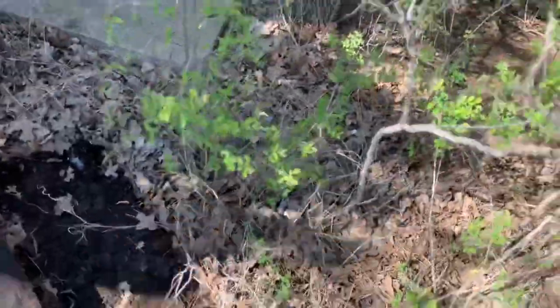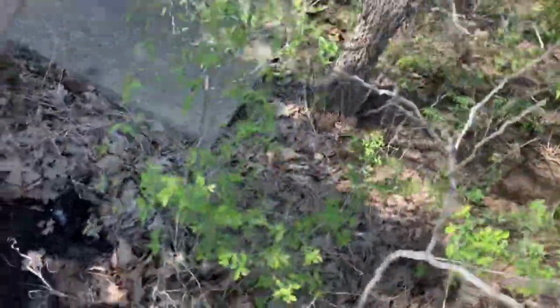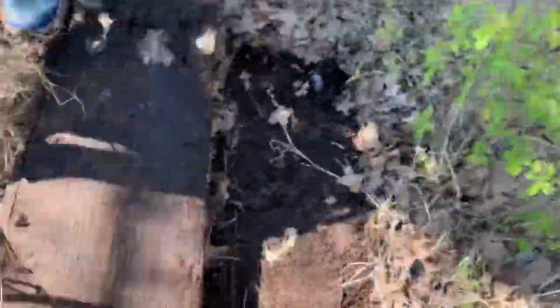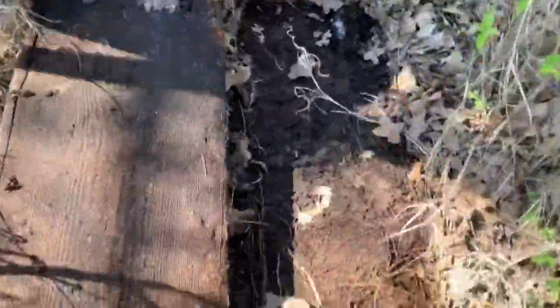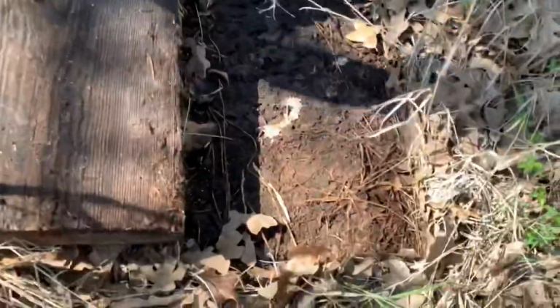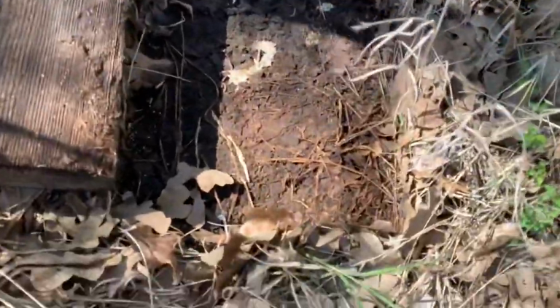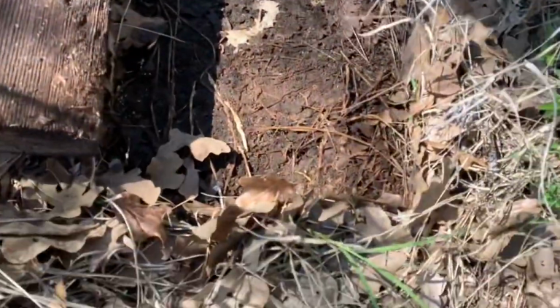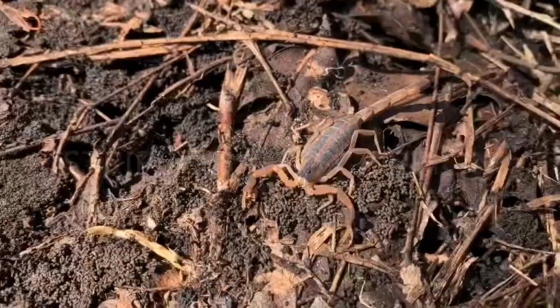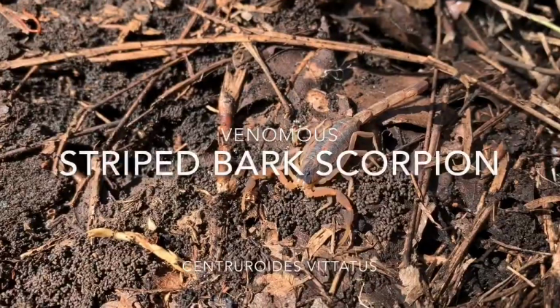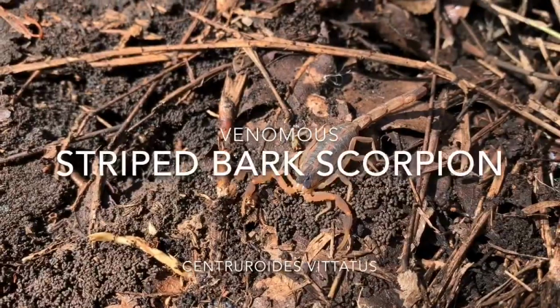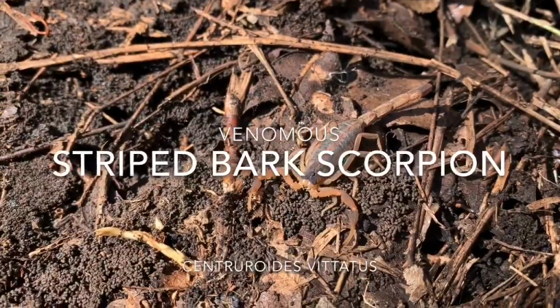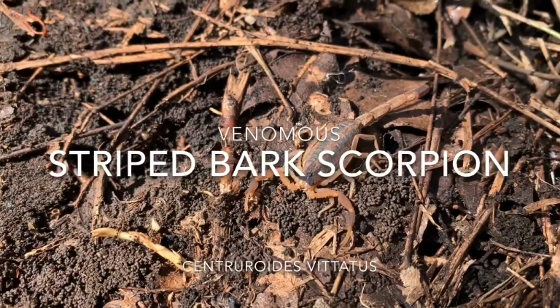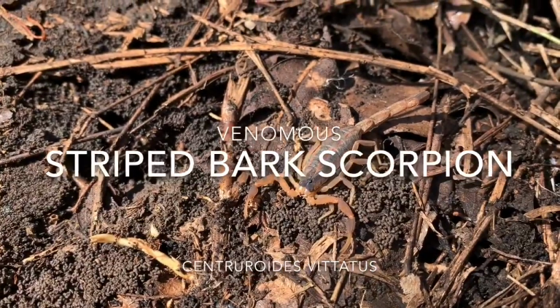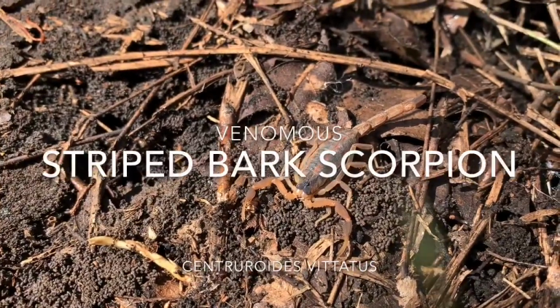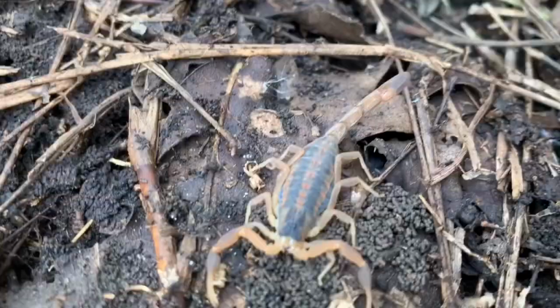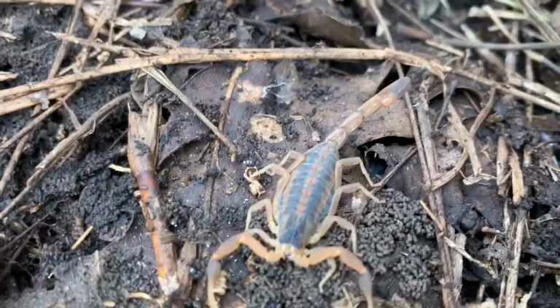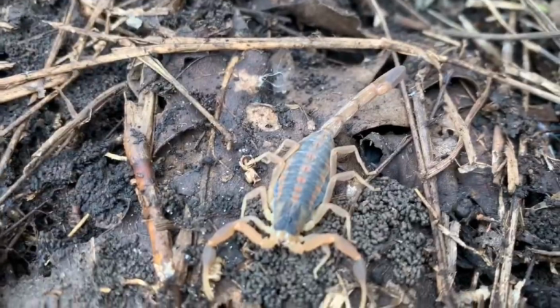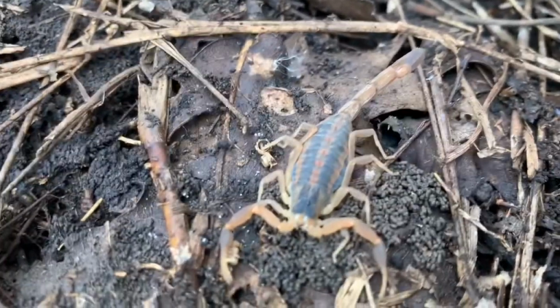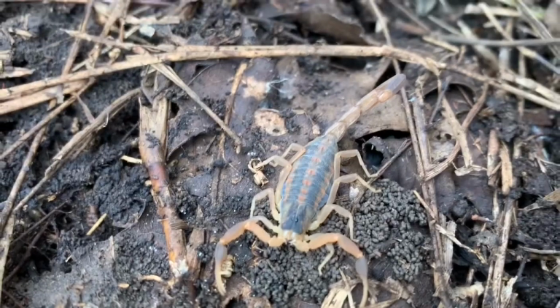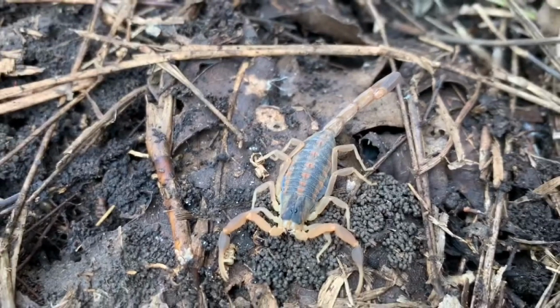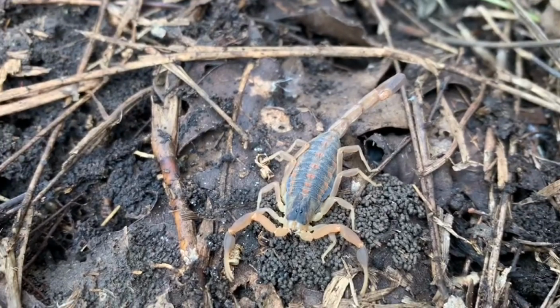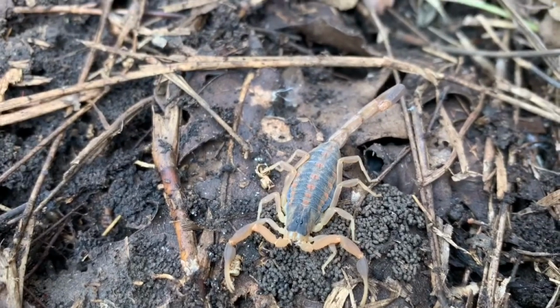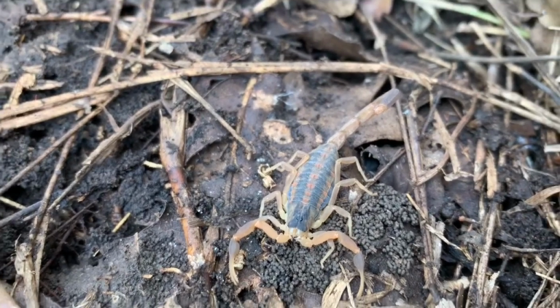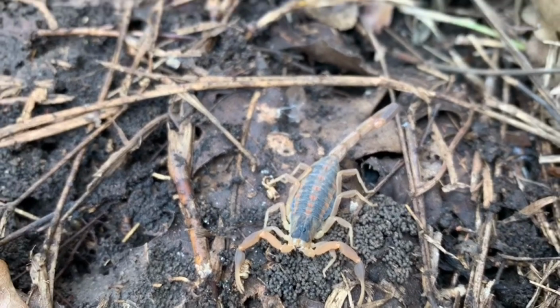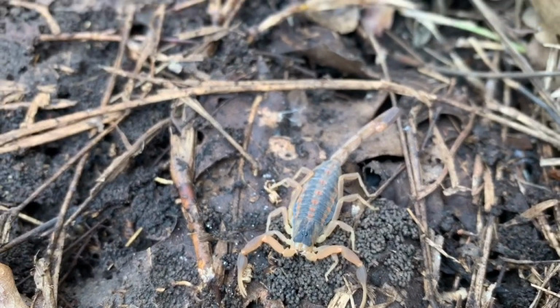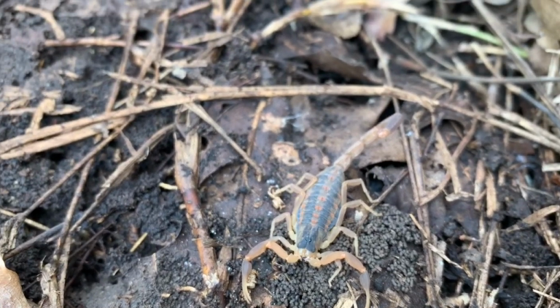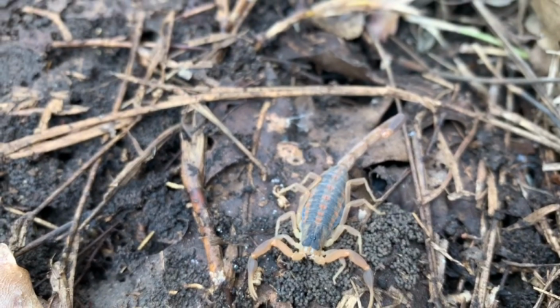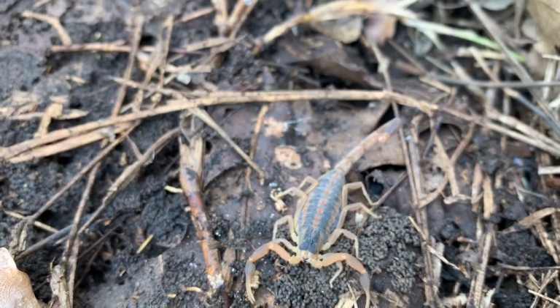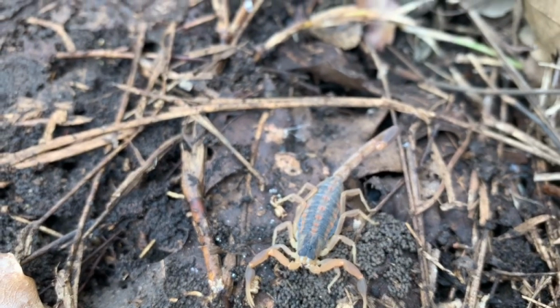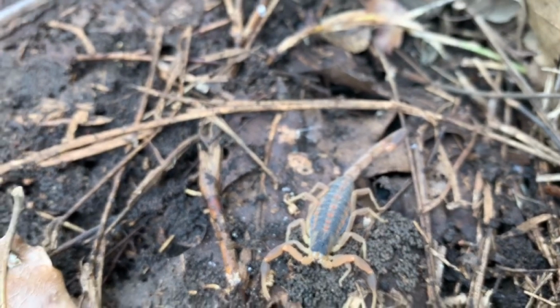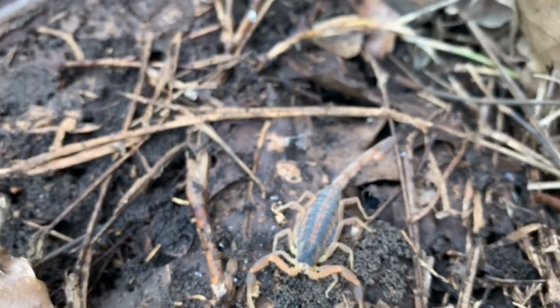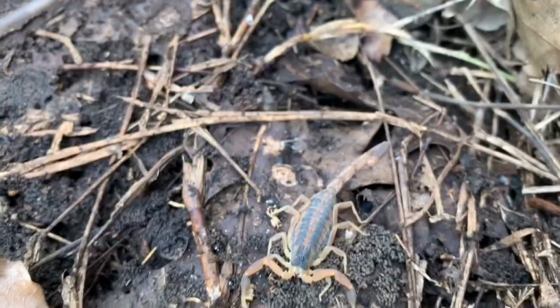We flipped this board and we got a big scorpion. It's a striped bark scorpion — it's the only species that lives here. So I'm probably just going to flip his board back and keep looking for some snakes. Maybe I can actually get a snake in hand.